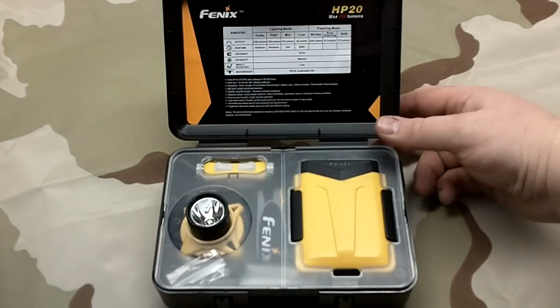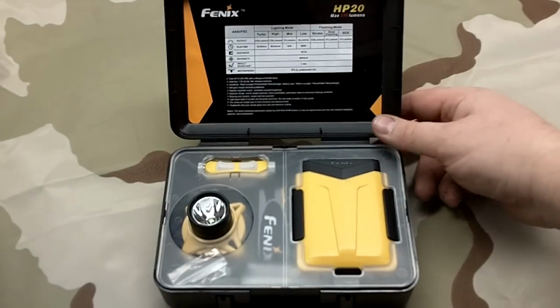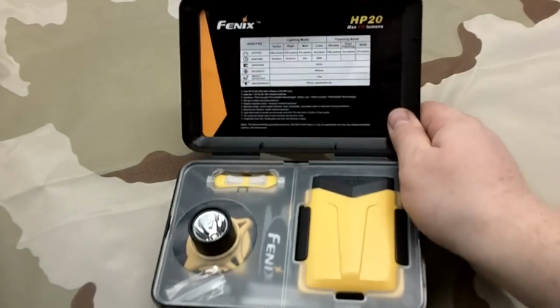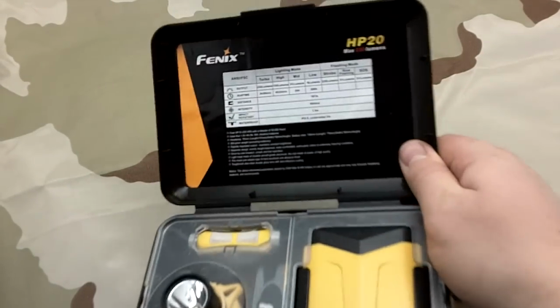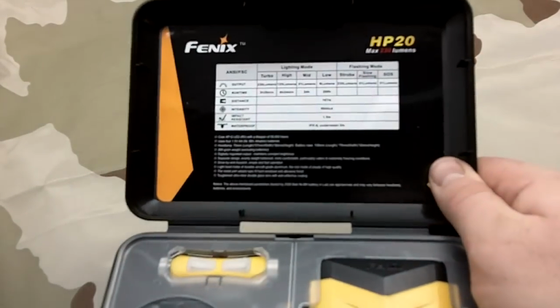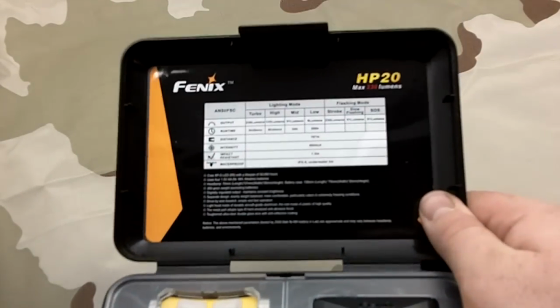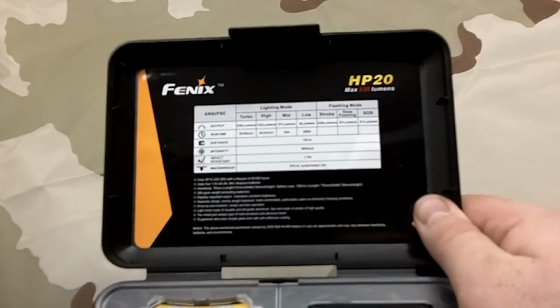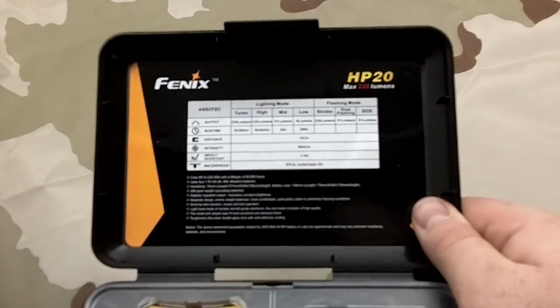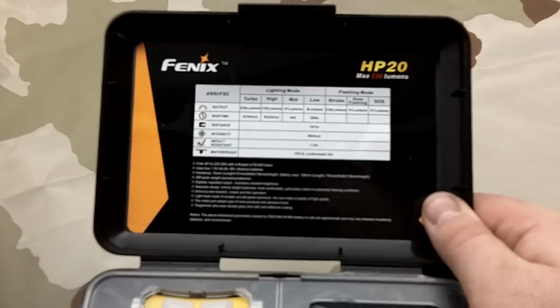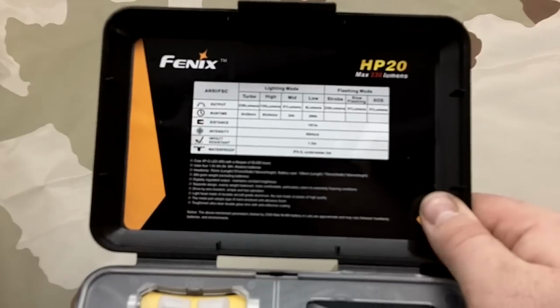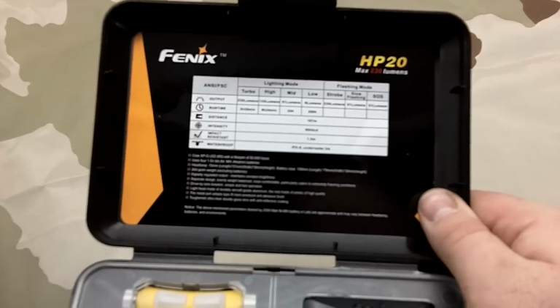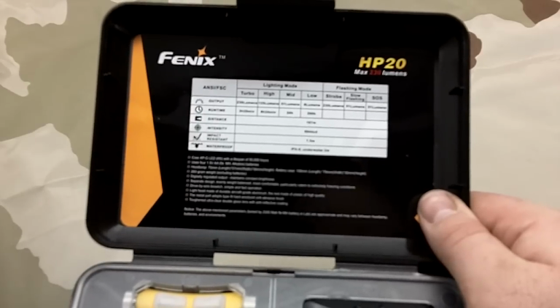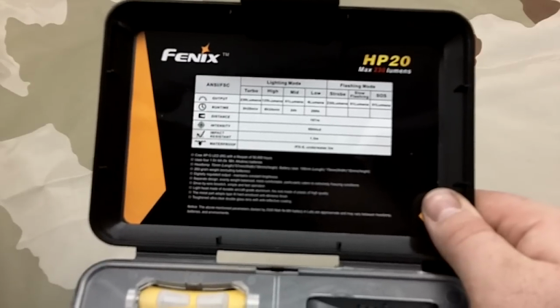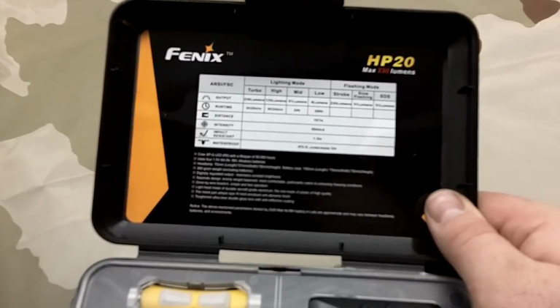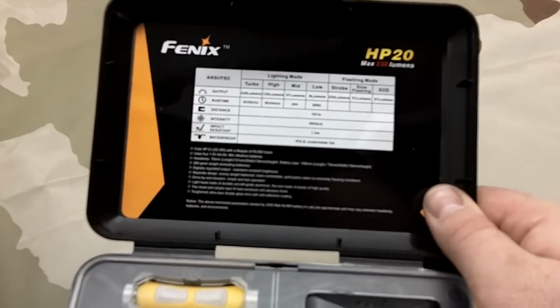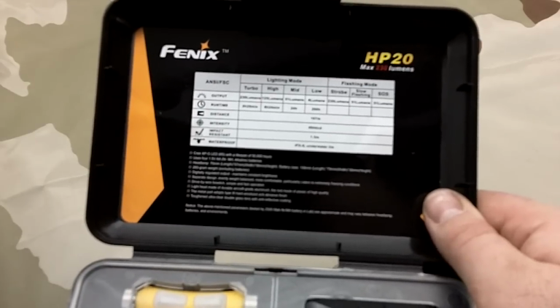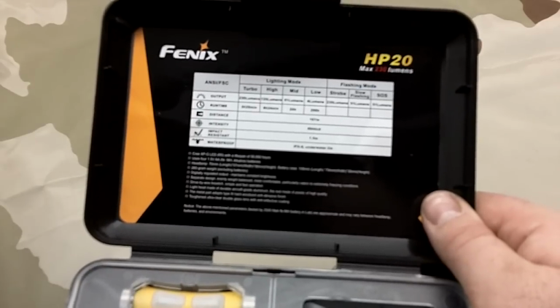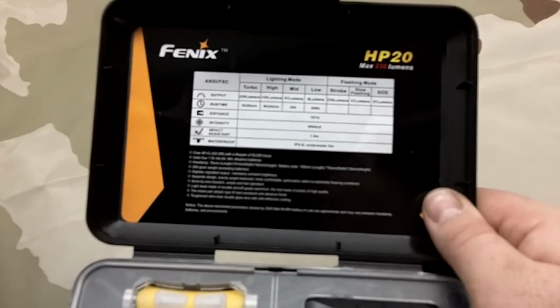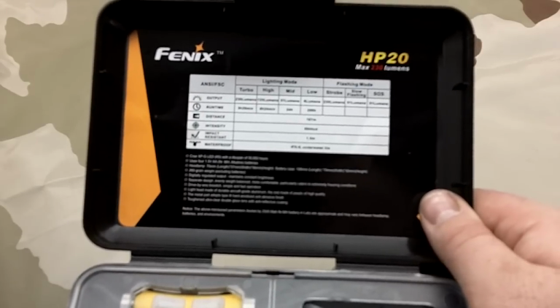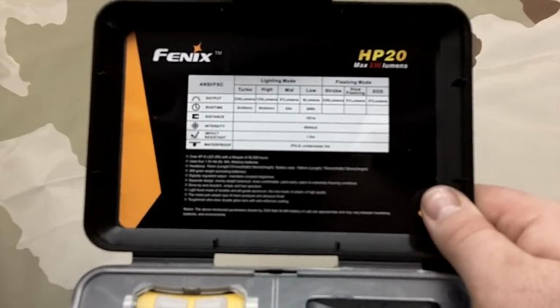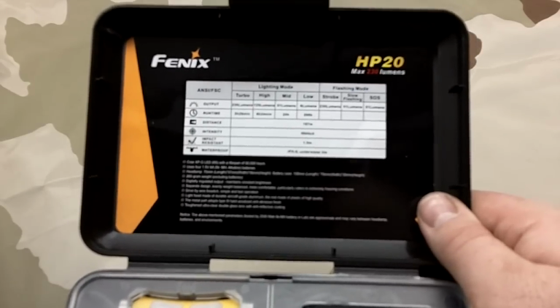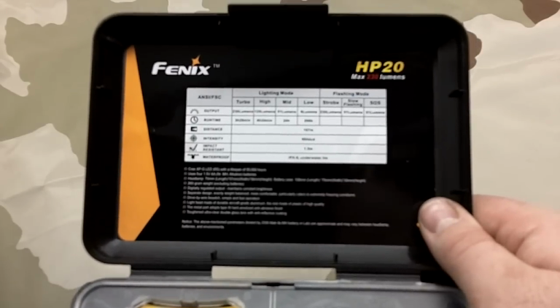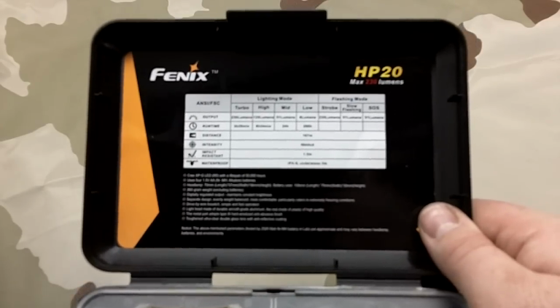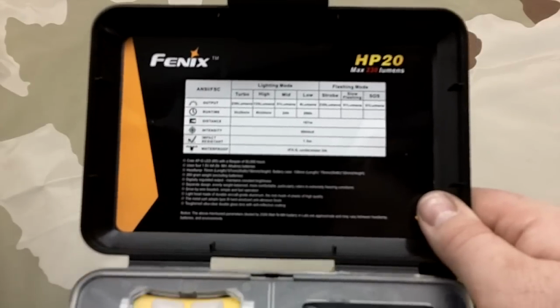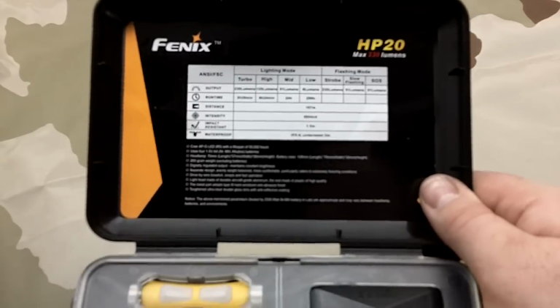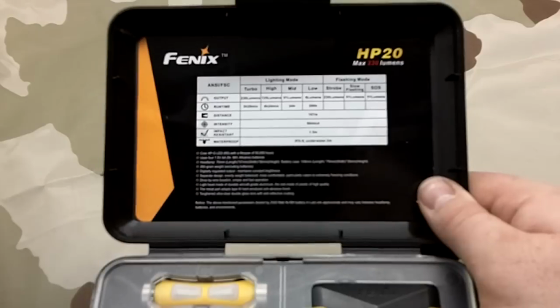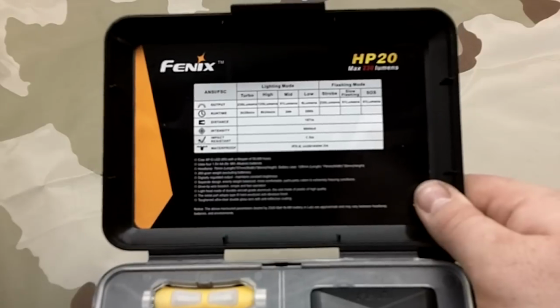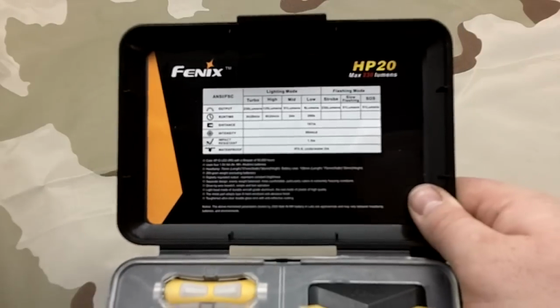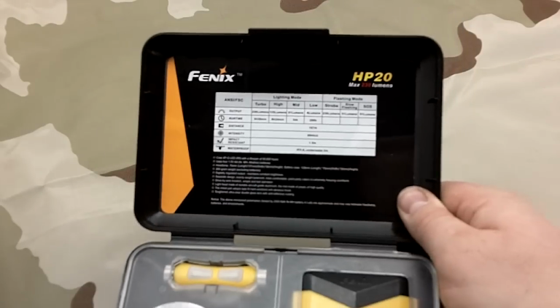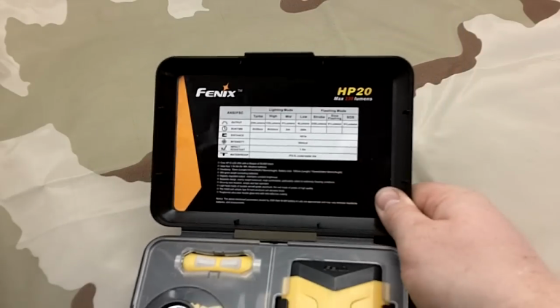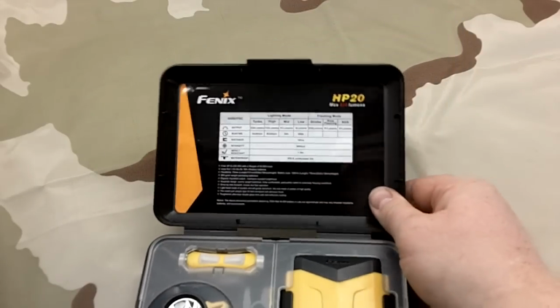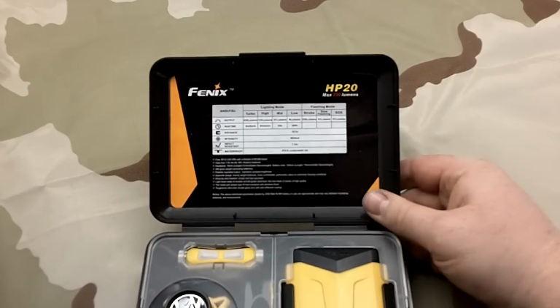It's got the outputs, ranges, impact, distance, all that kind of stuff. I'll put it maybe in annotations, but this one is pretty impressive.